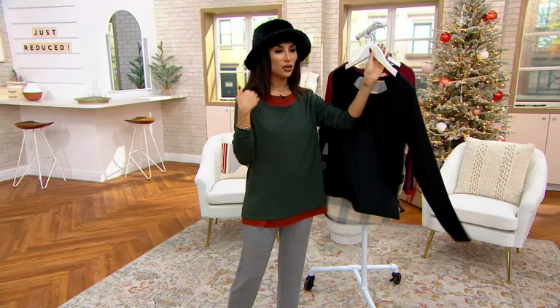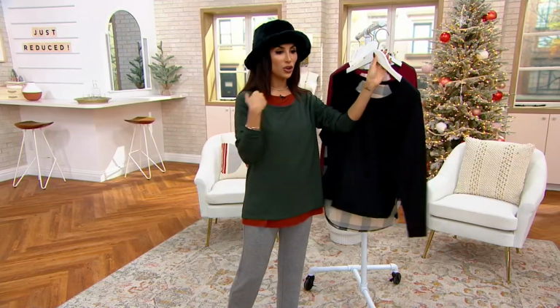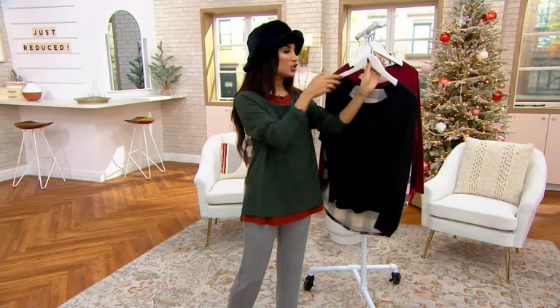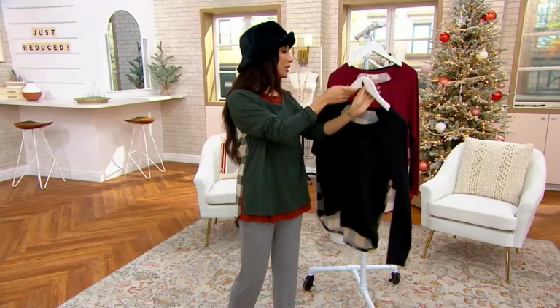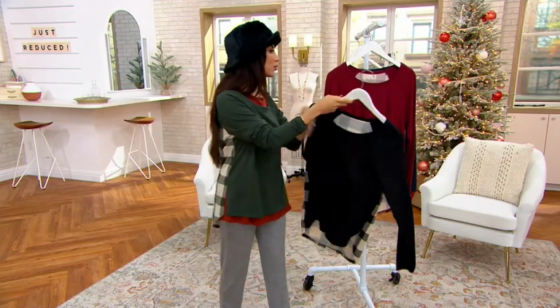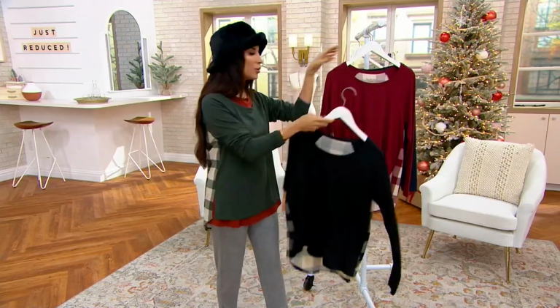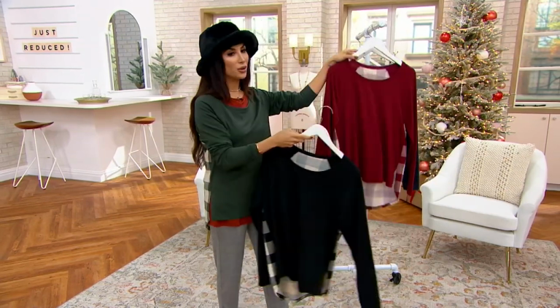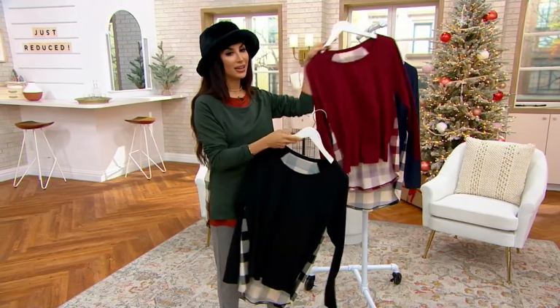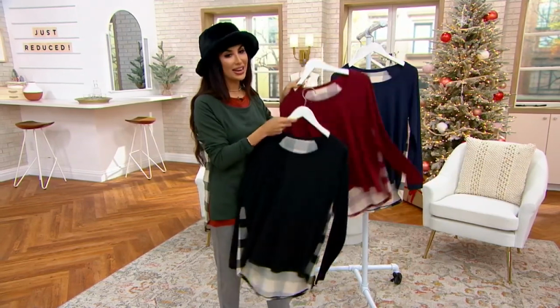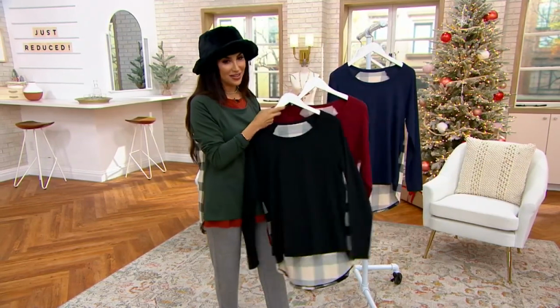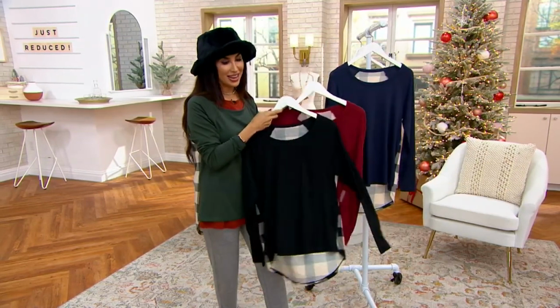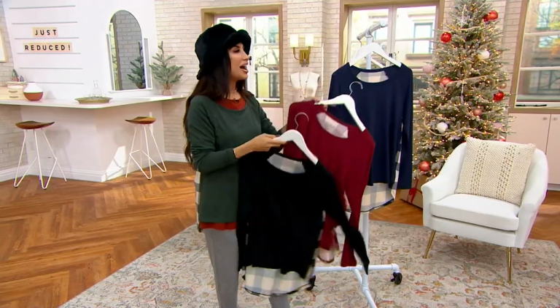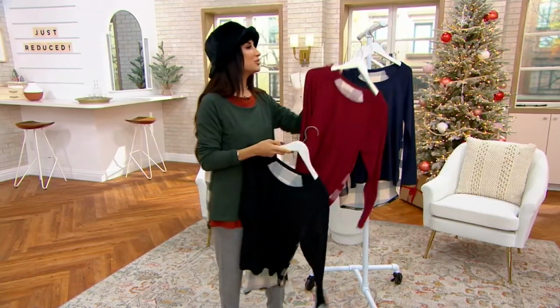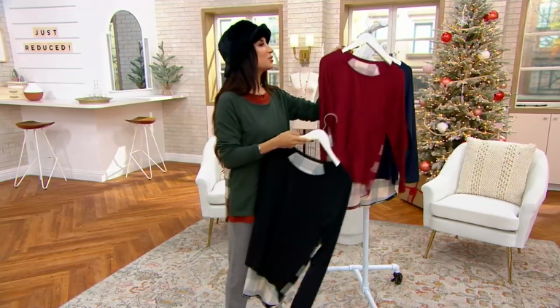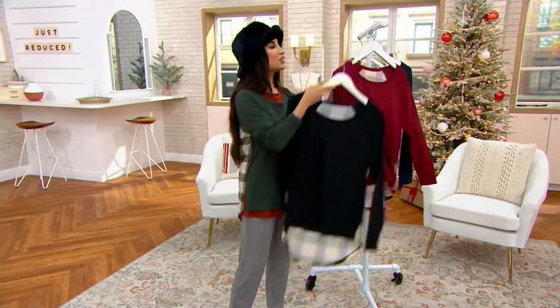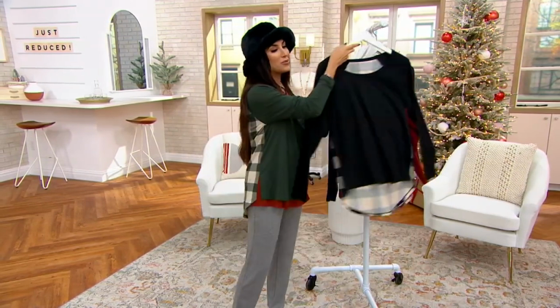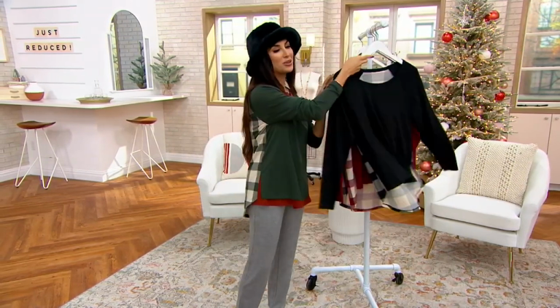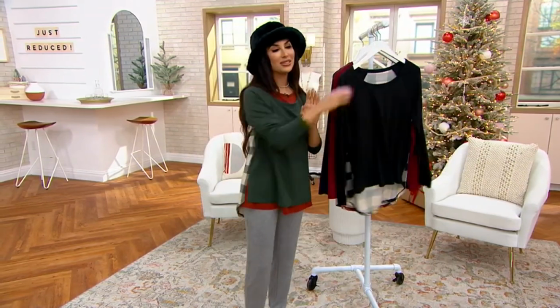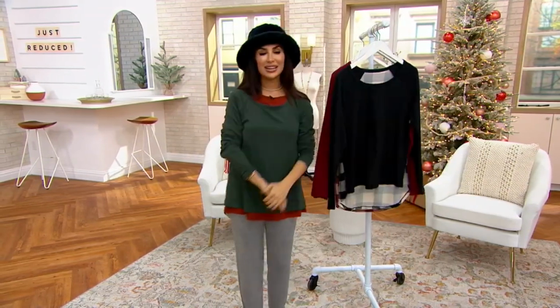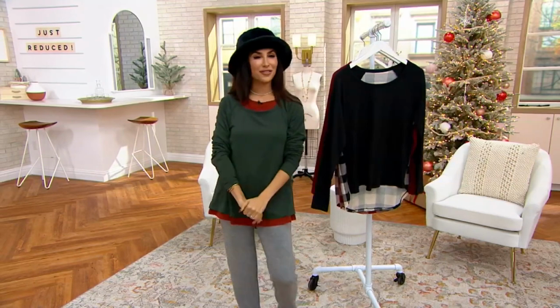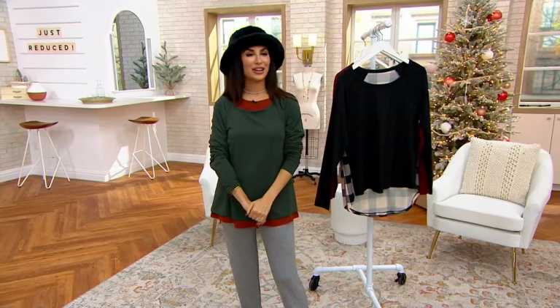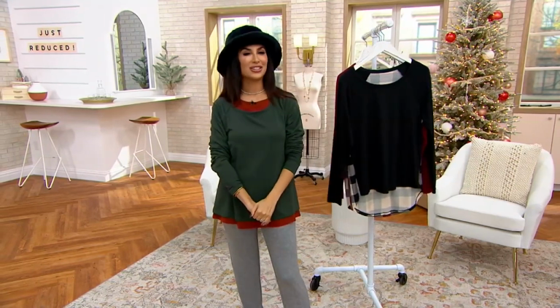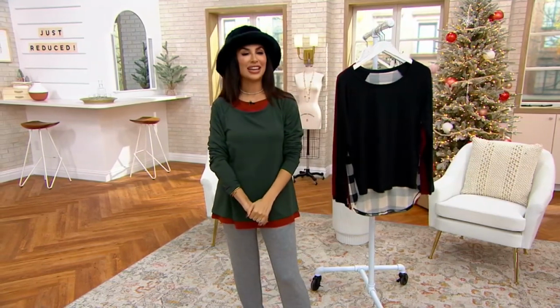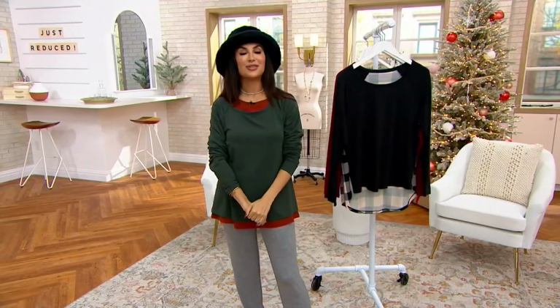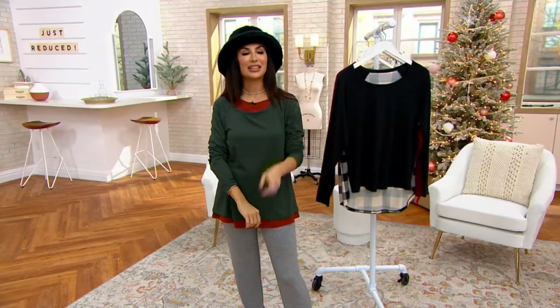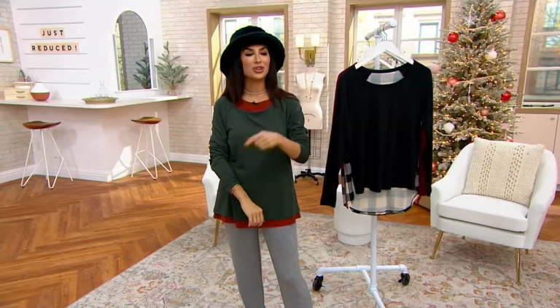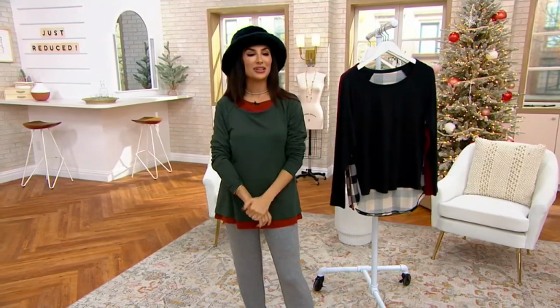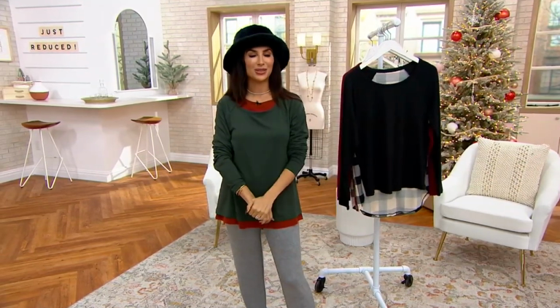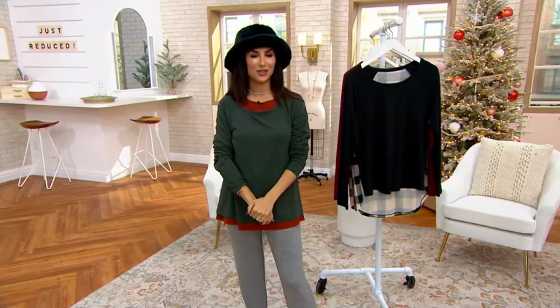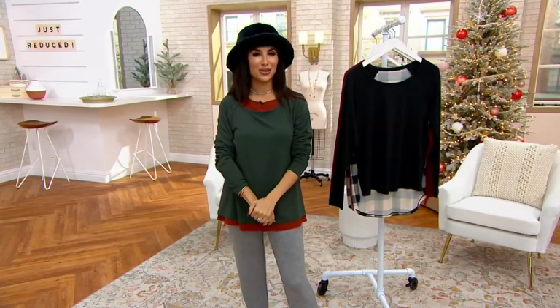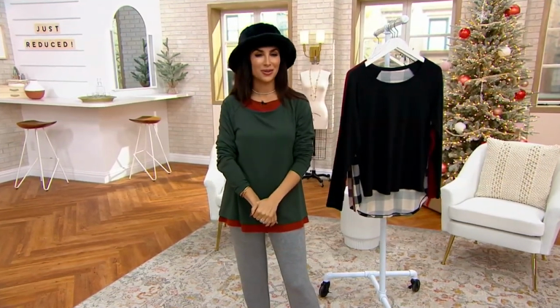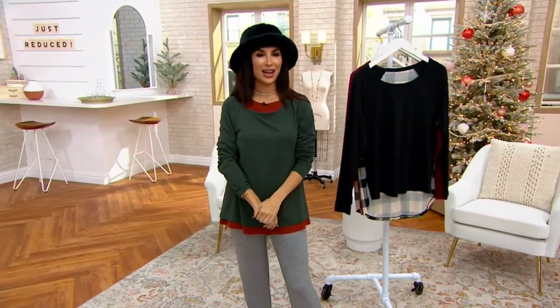Dark green, jet black, rhubarb, and navy. So much fun shopping with you. I'll see you tonight for Fashions Night In. In the meantime, shop for today's special value coming right up.